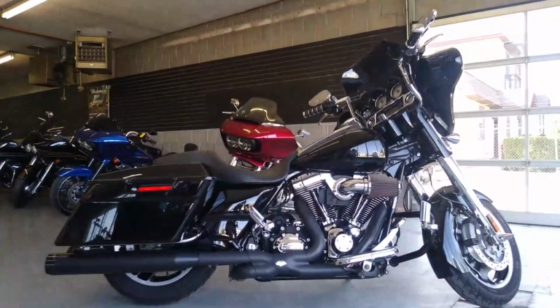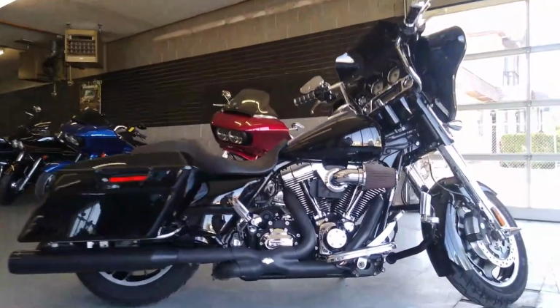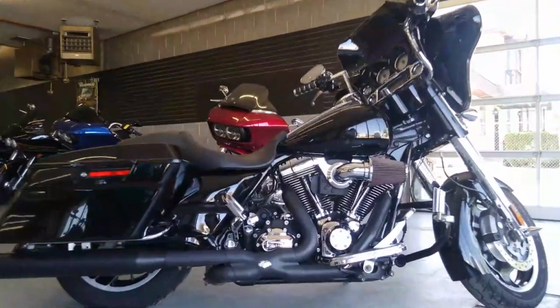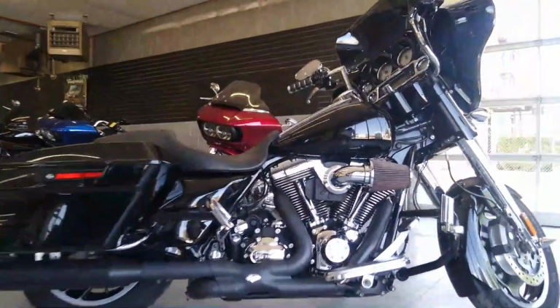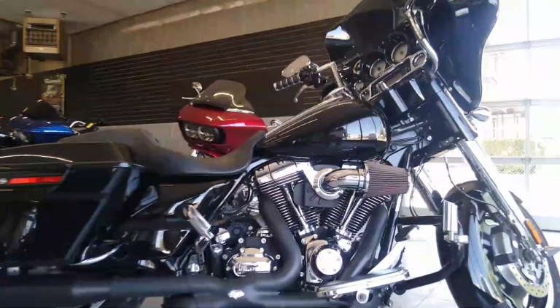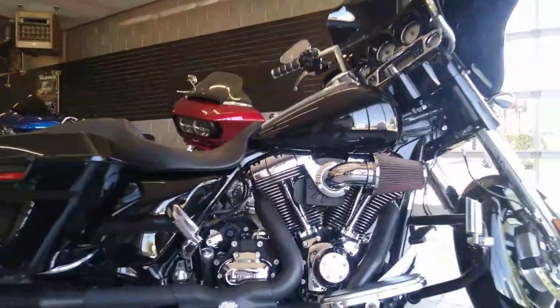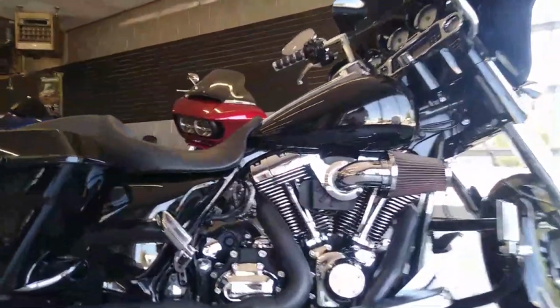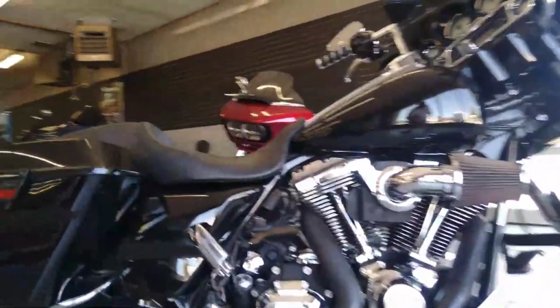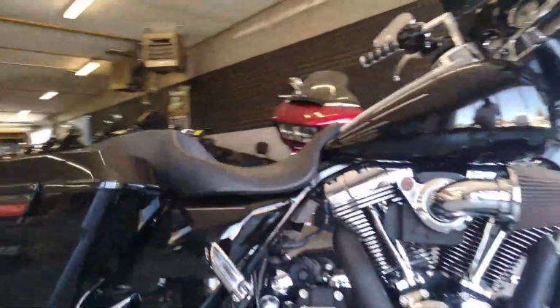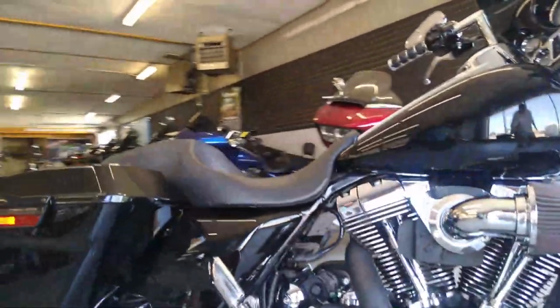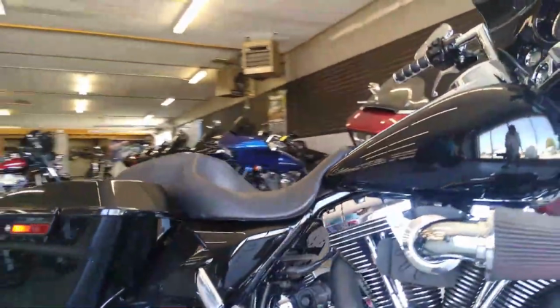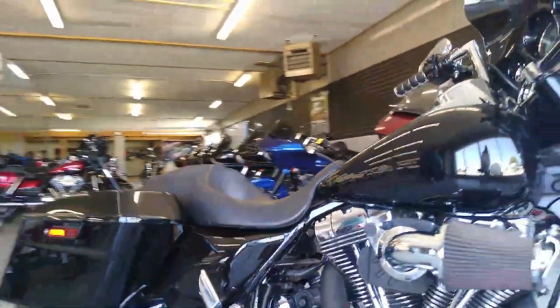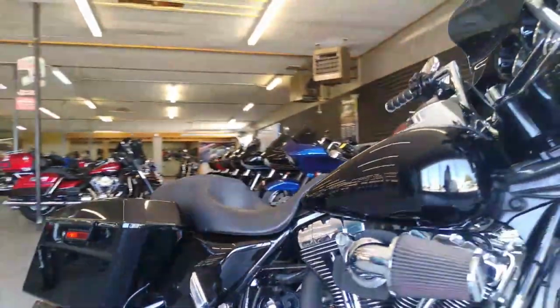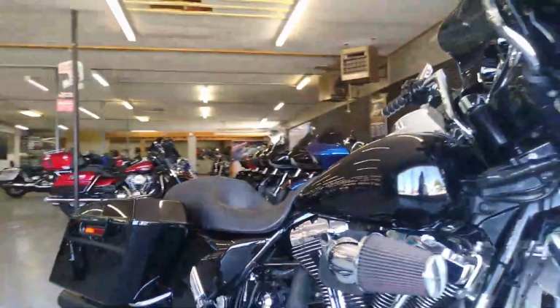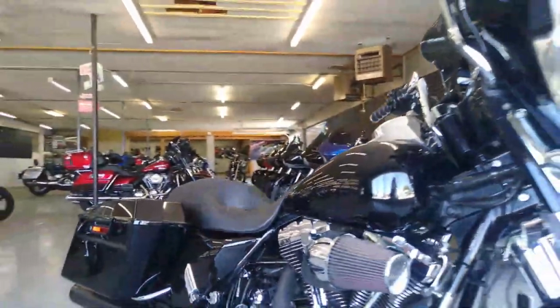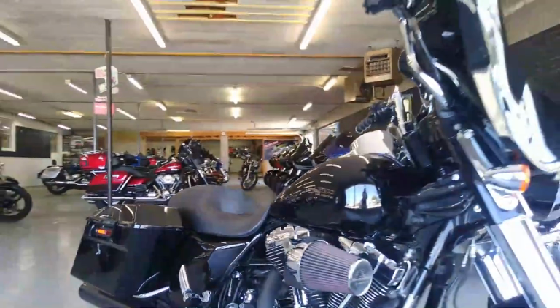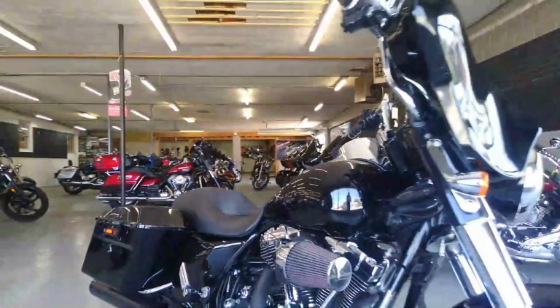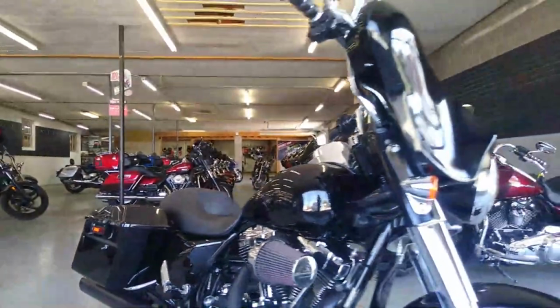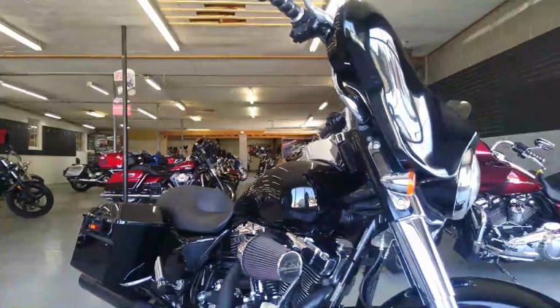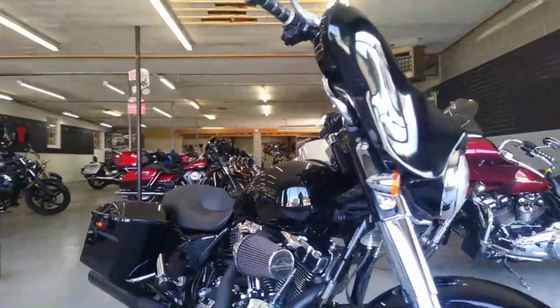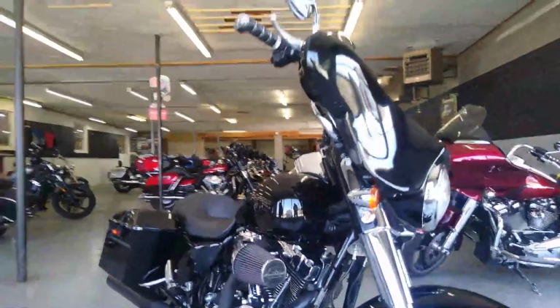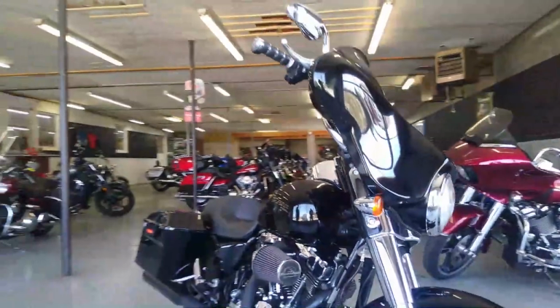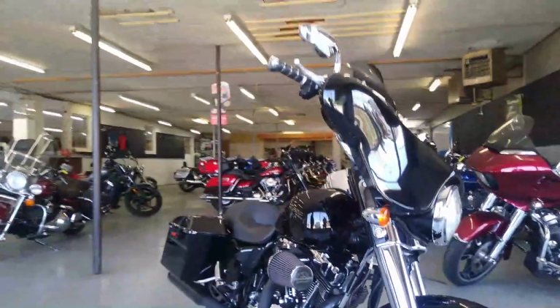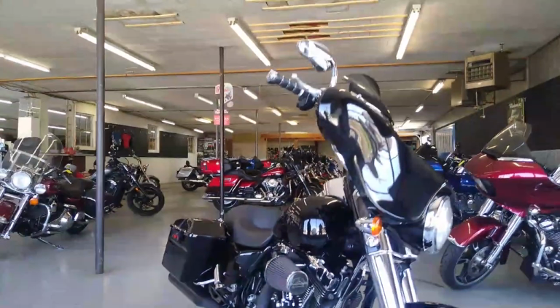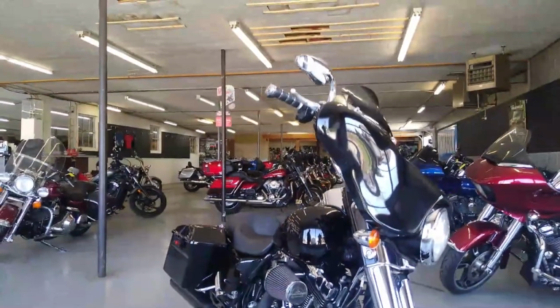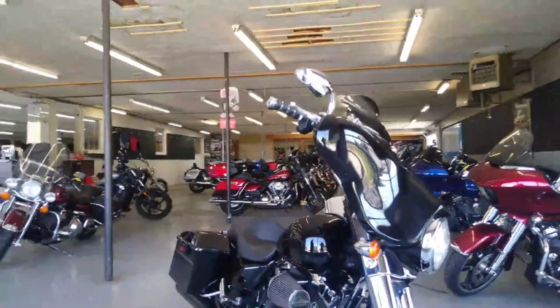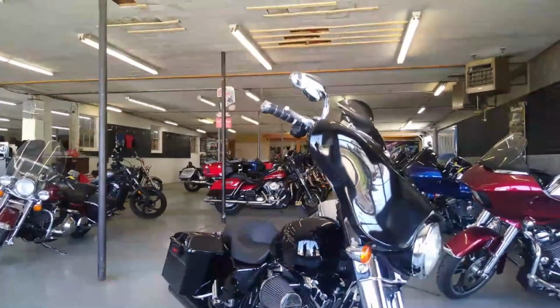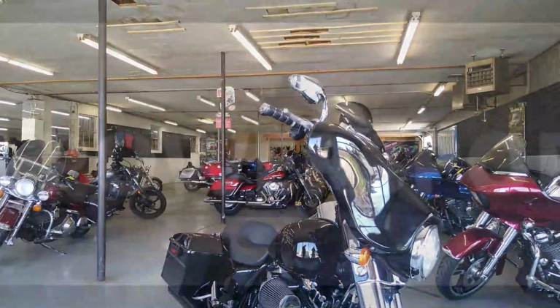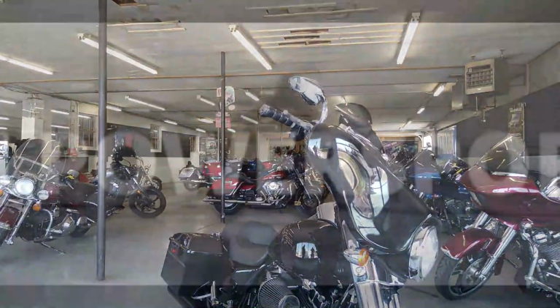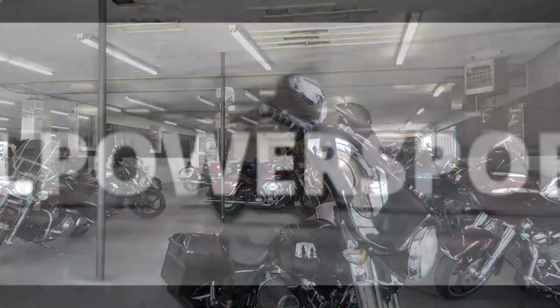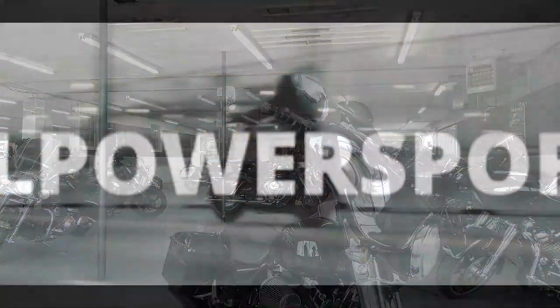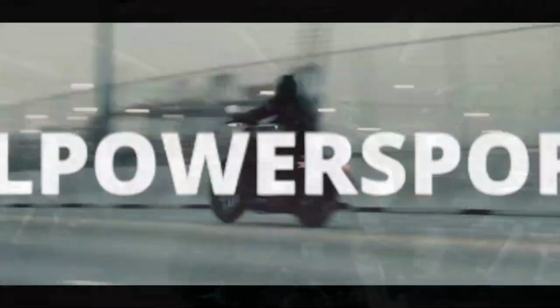That's a 2009 Street Glide. Guaranteed financing, leasing programs, layaway programs — your trades are always welcome. Give us a call at 810-648-951.